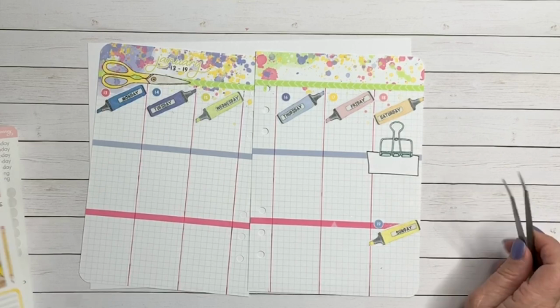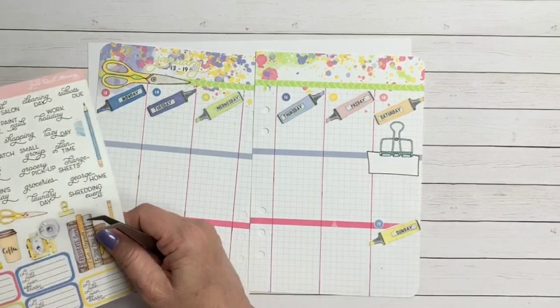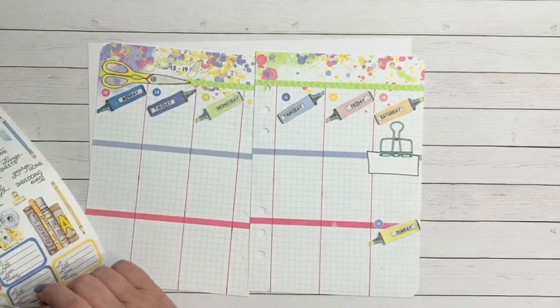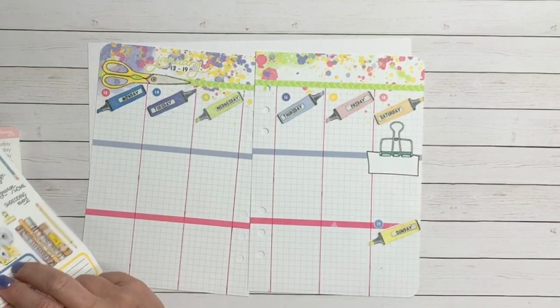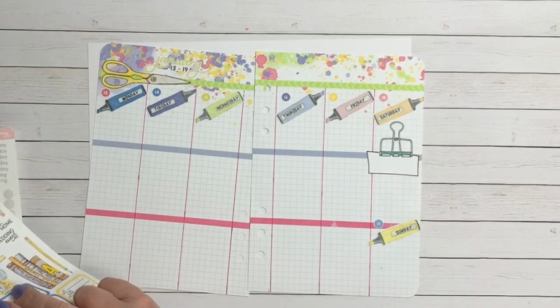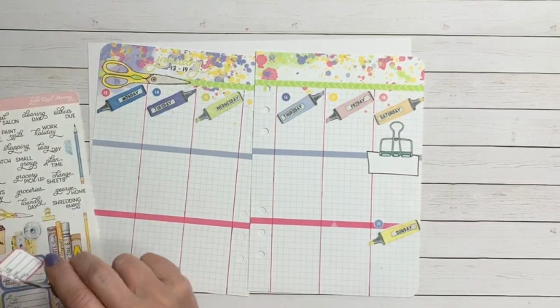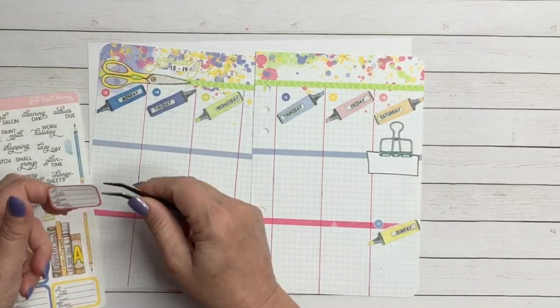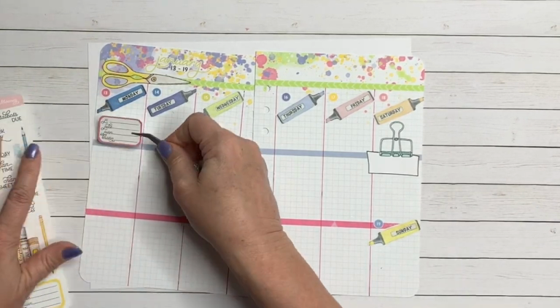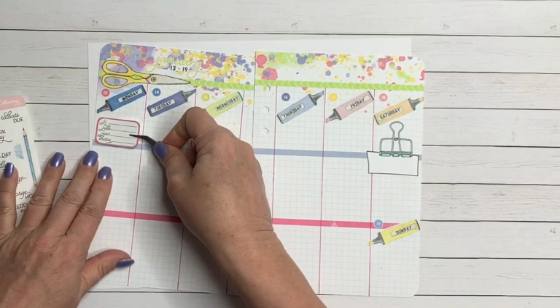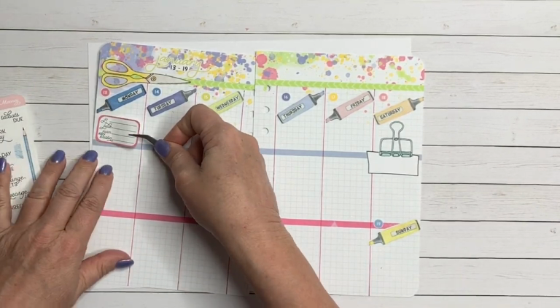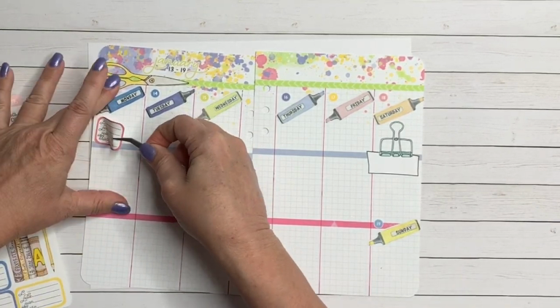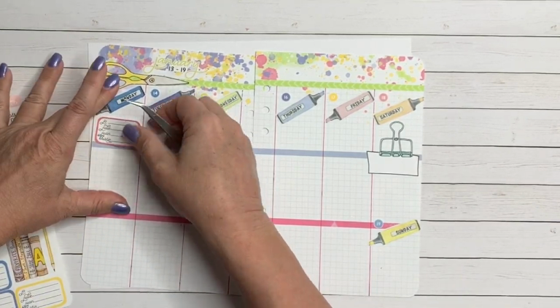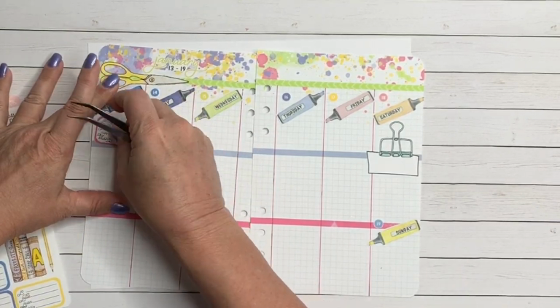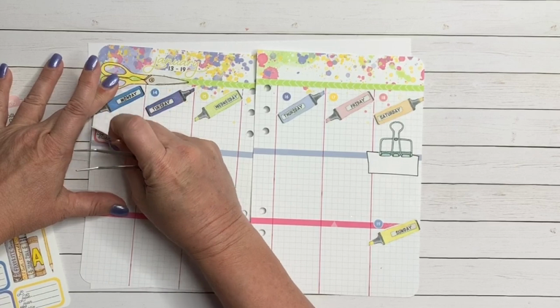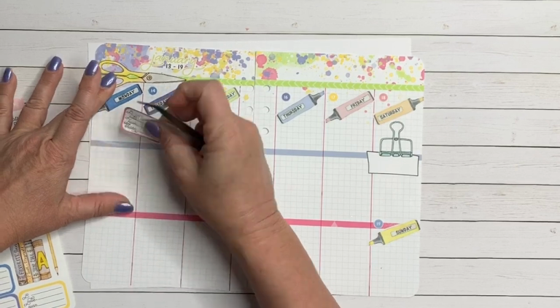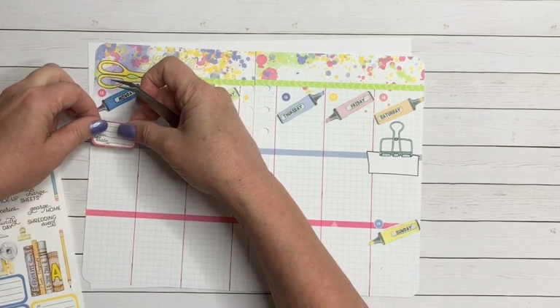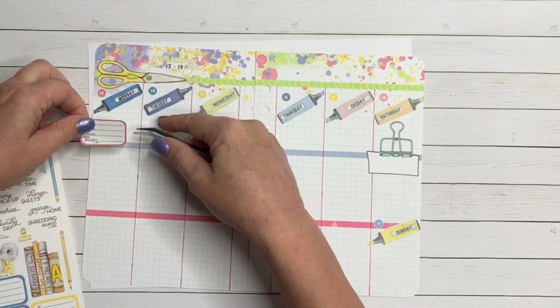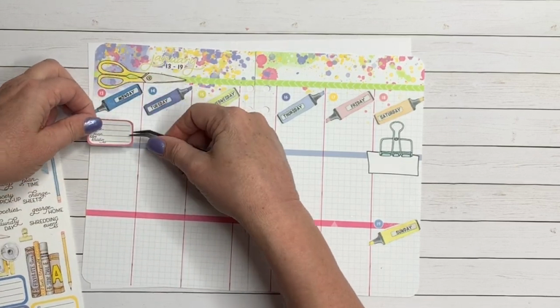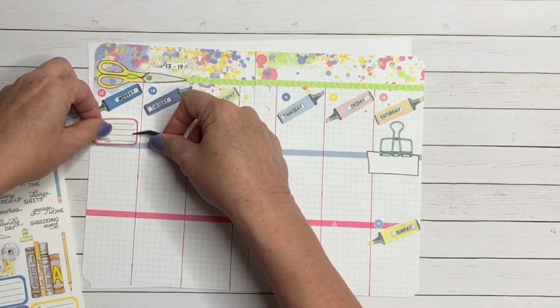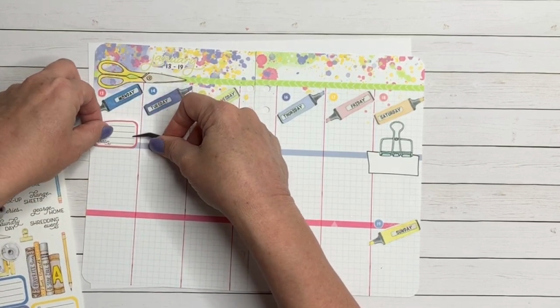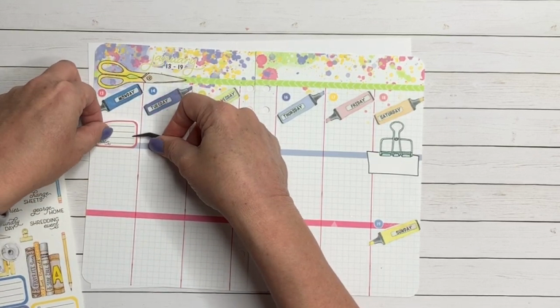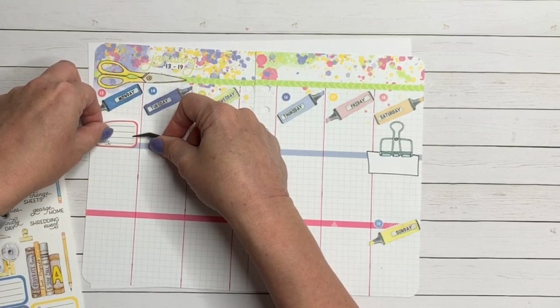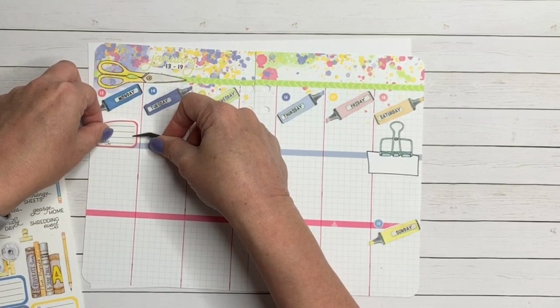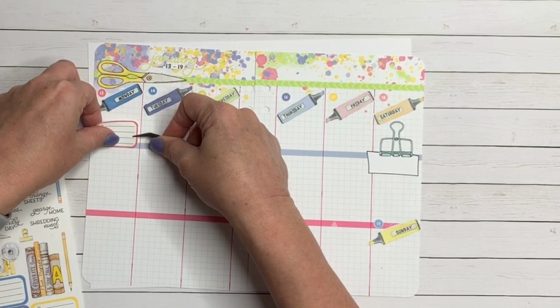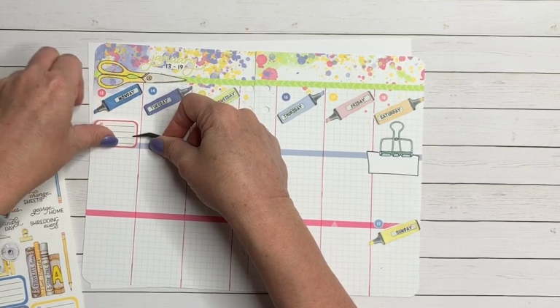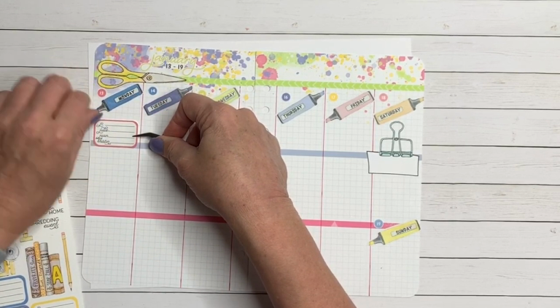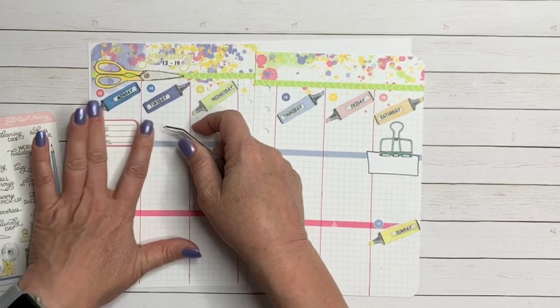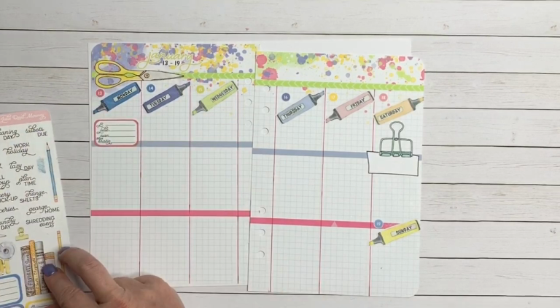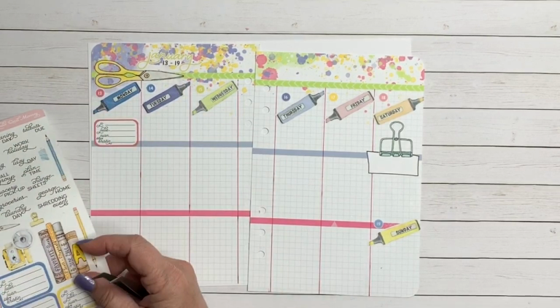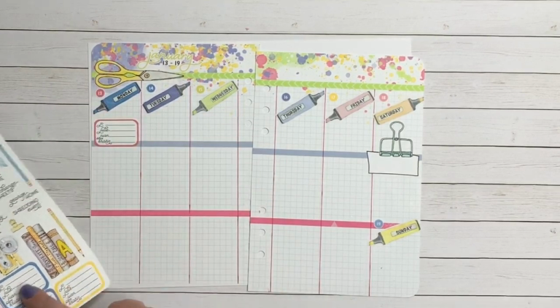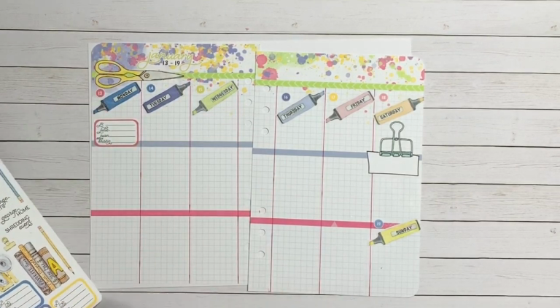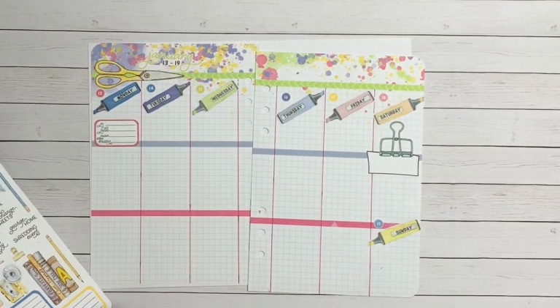I also do icons for things — Coco Daisy has a great sheet of icons and I have a set of my own icons just to coordinate with theirs. There are certain things that I either needed more of, like trash cans because we have trash twice a week, or things that weren't included, like movies — we go to the movies a lot.